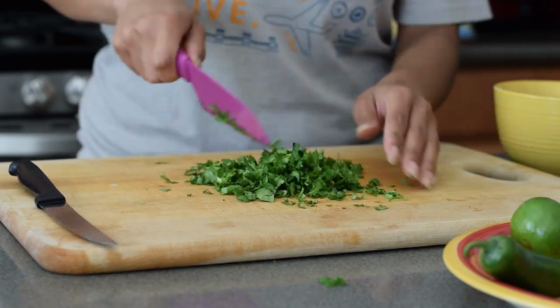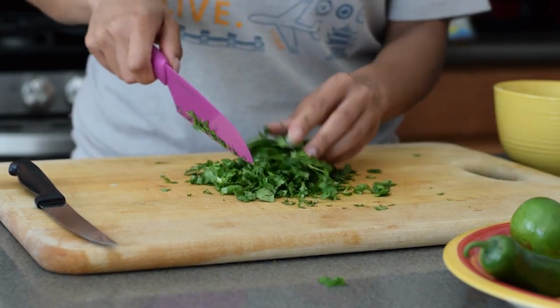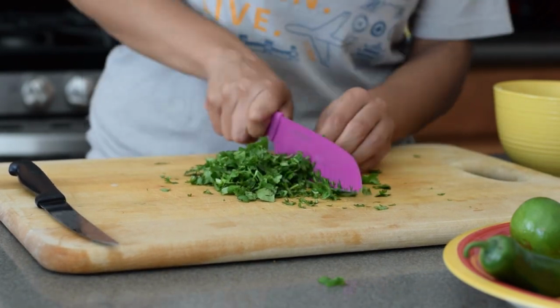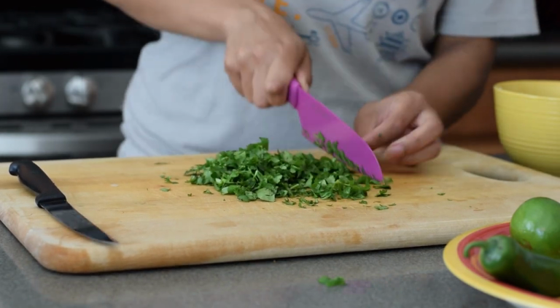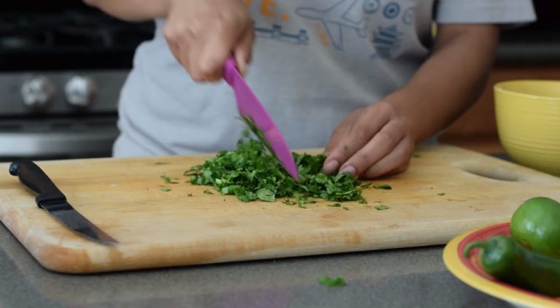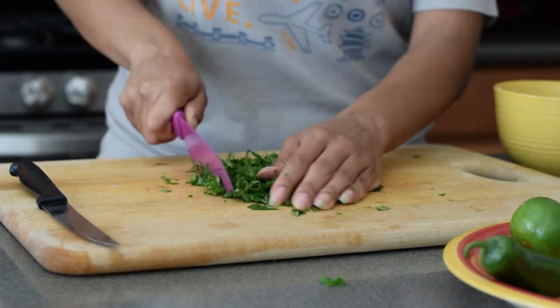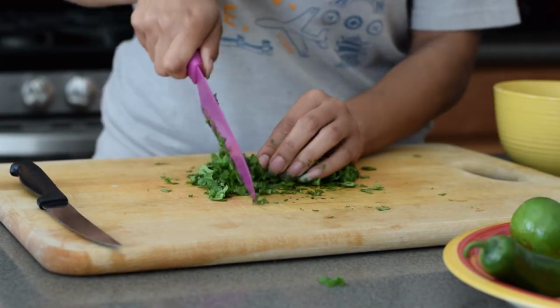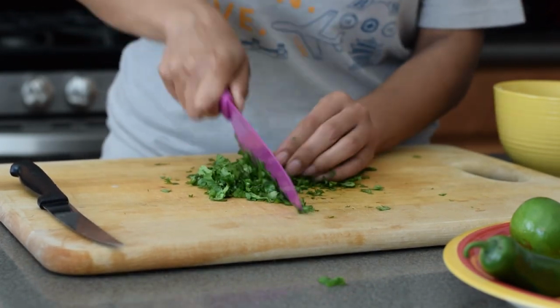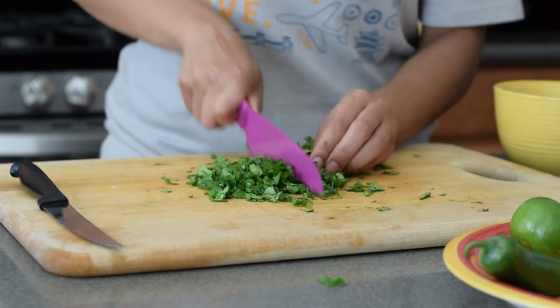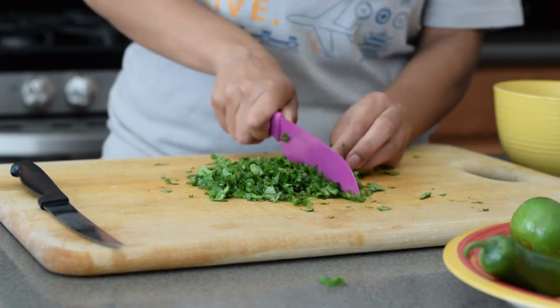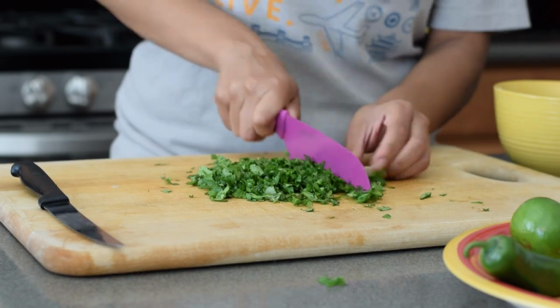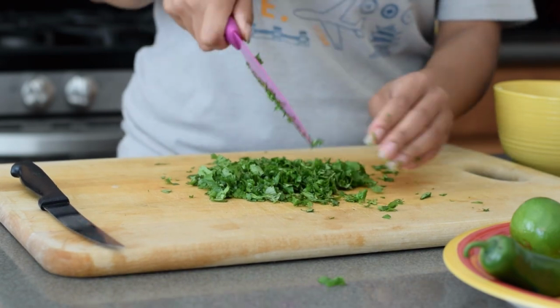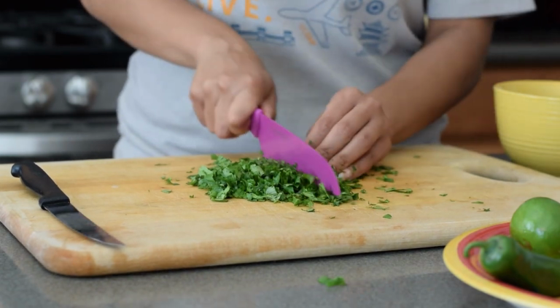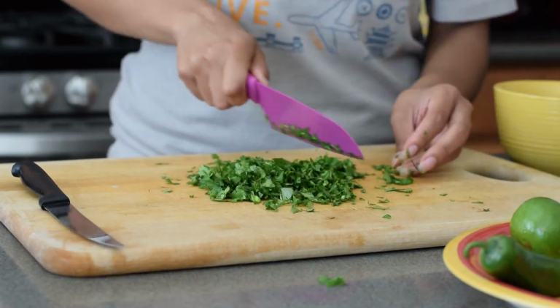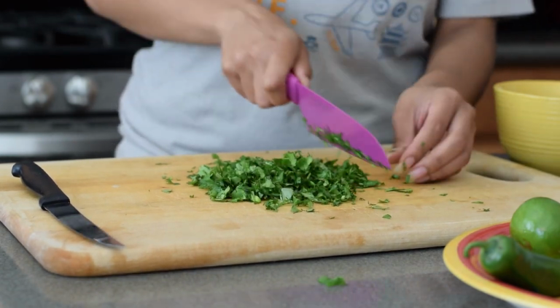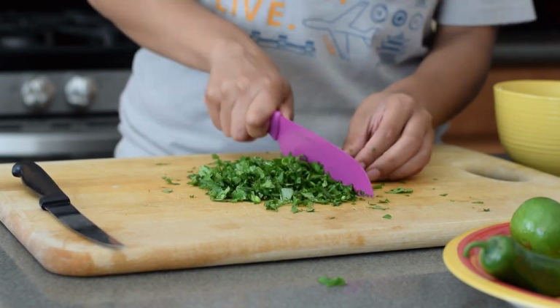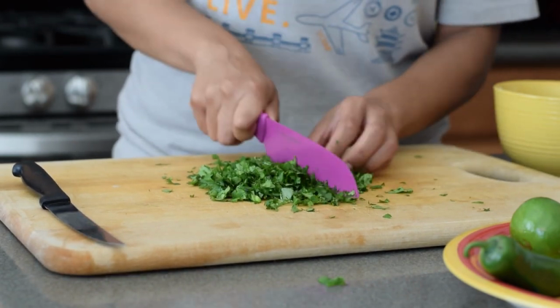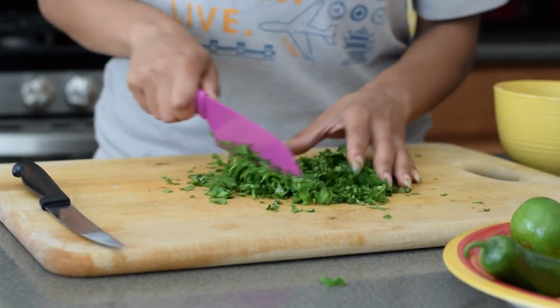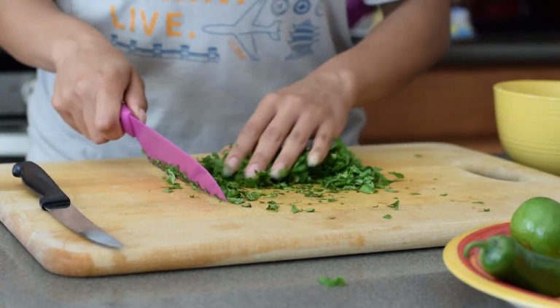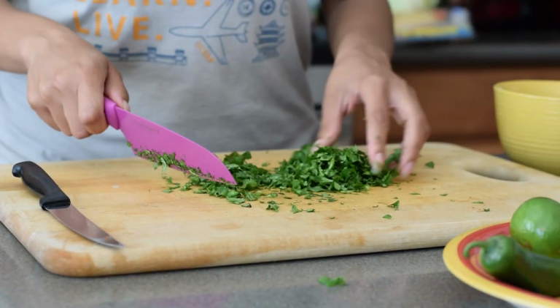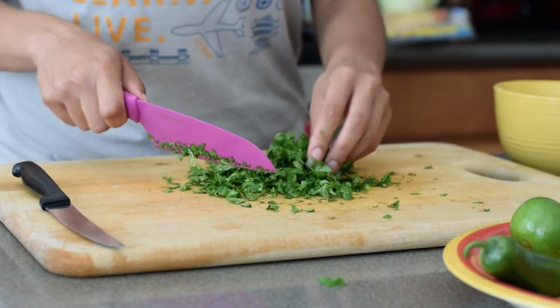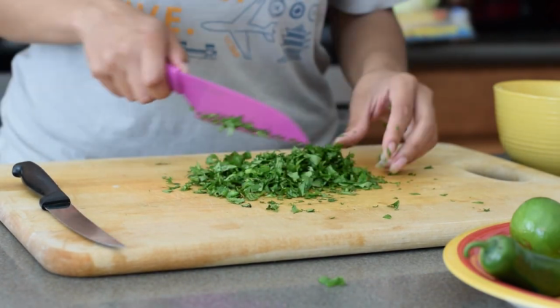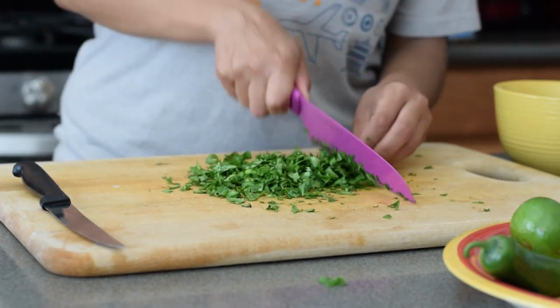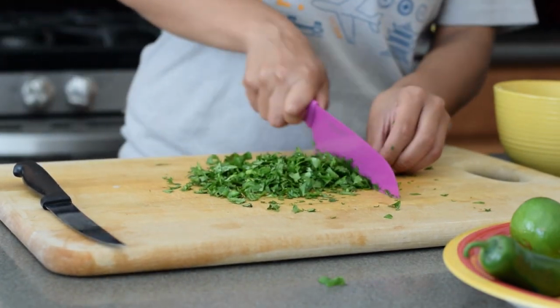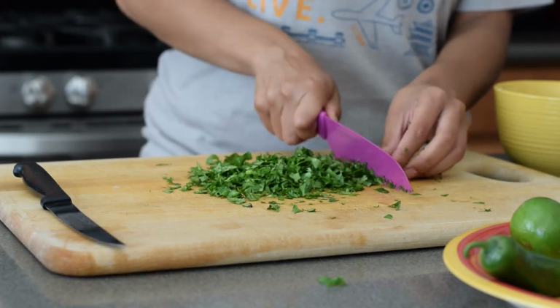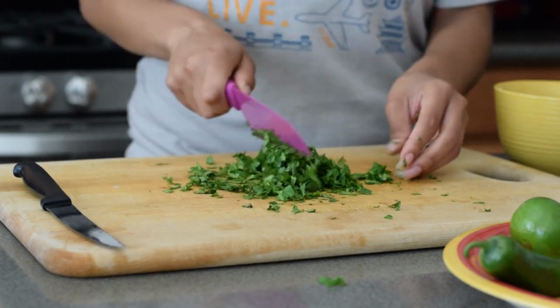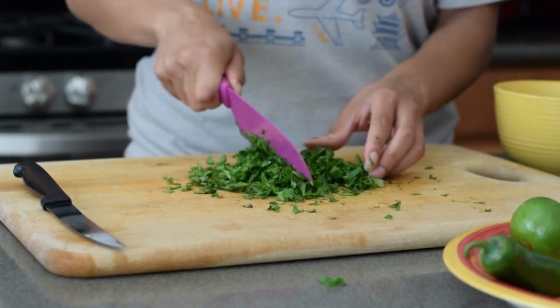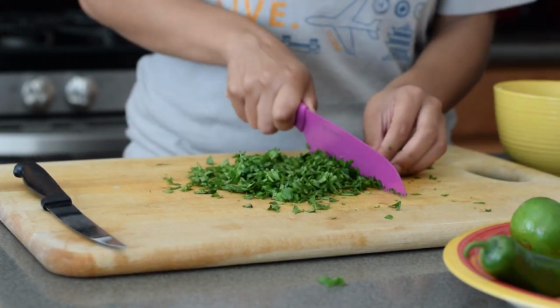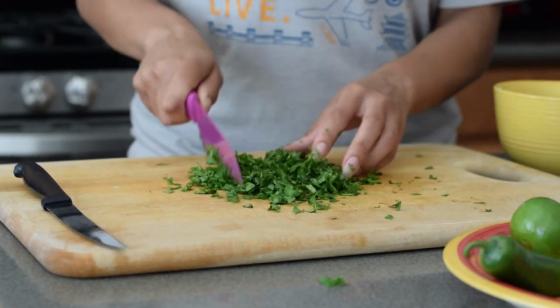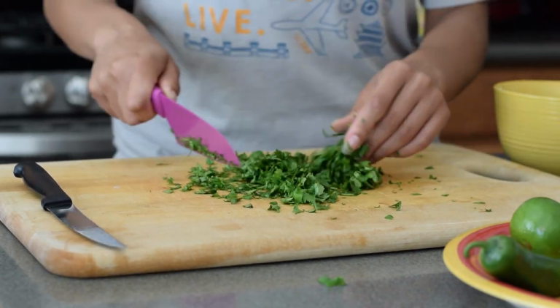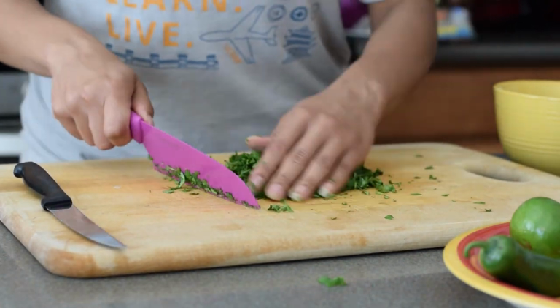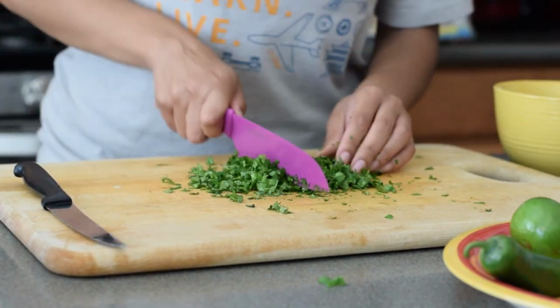Just in case you were wondering, we're starting off making our pico de gallo first. That way, as we cook and prepare everything else, it can chill and all the flavors can come together and just be perfect by the time we're ready to eat it.